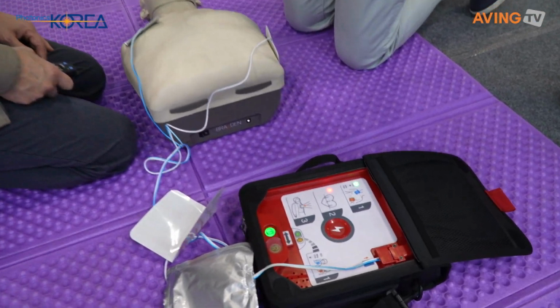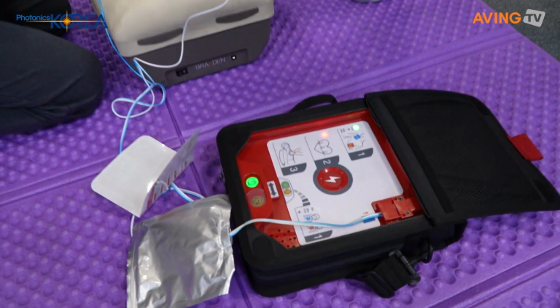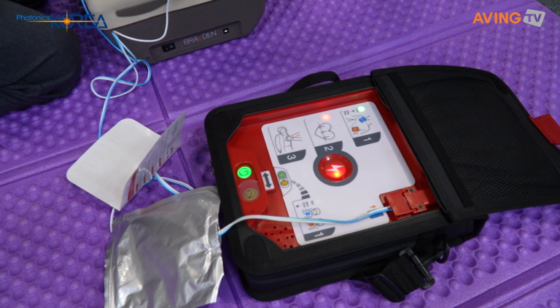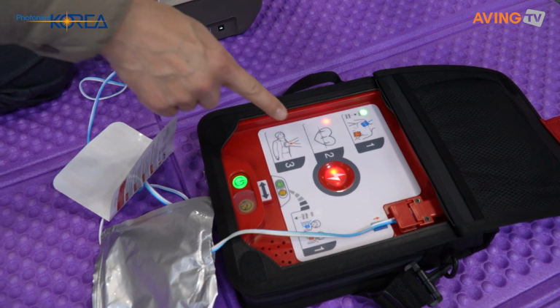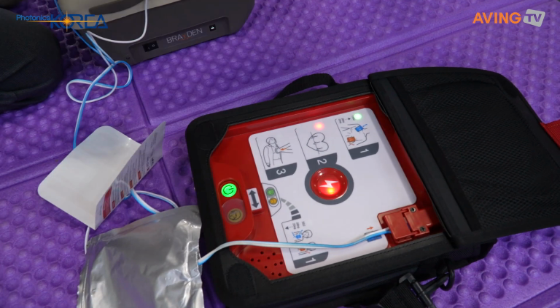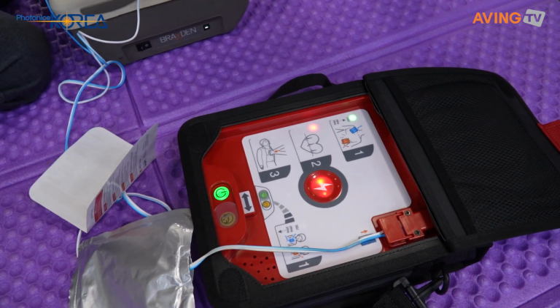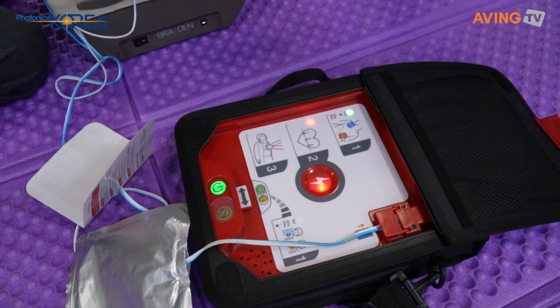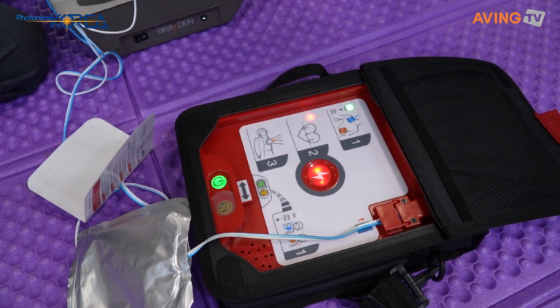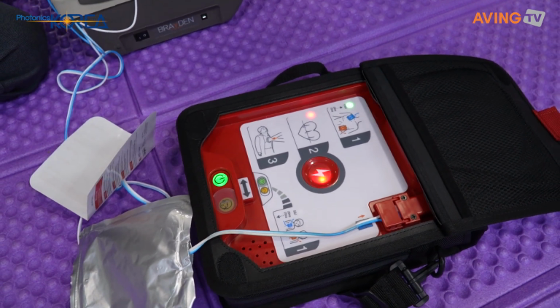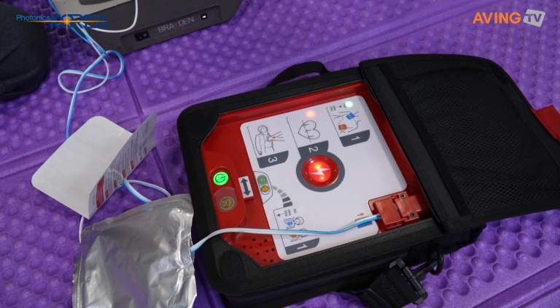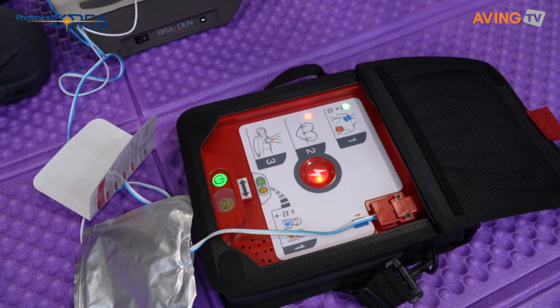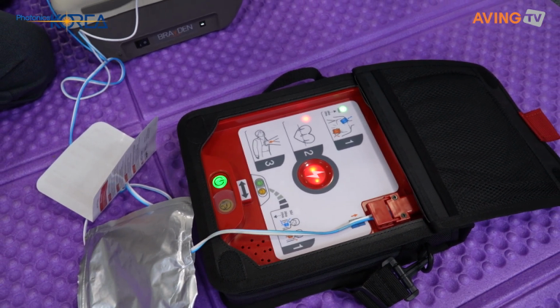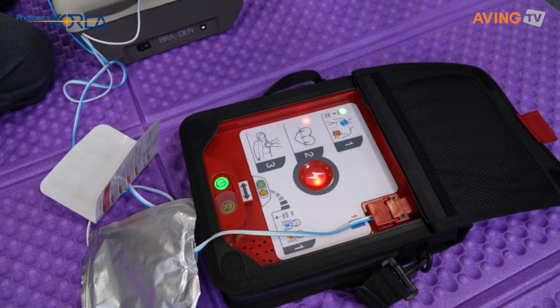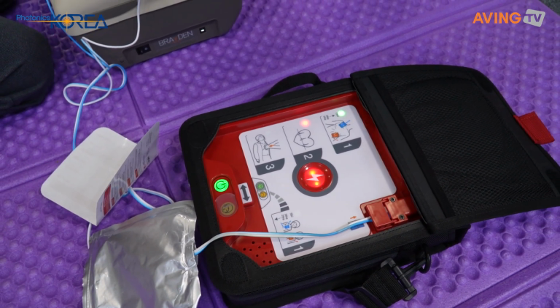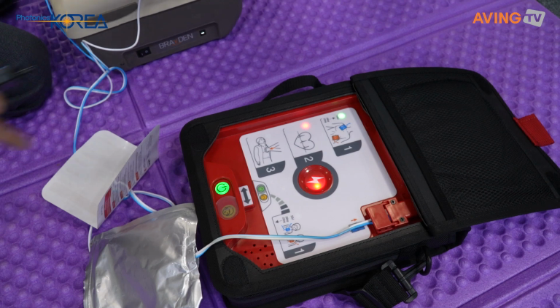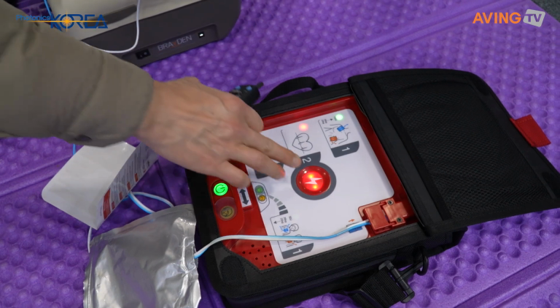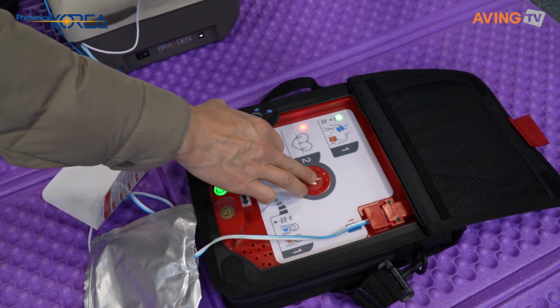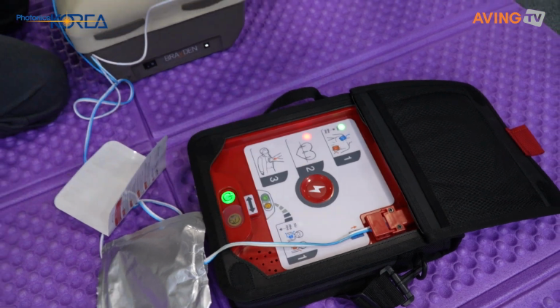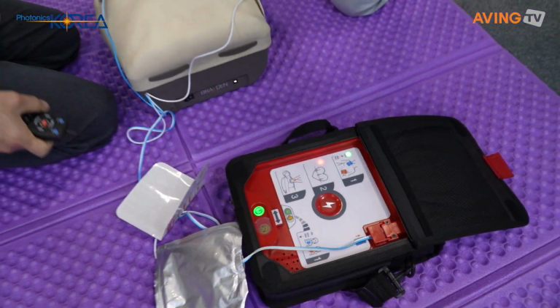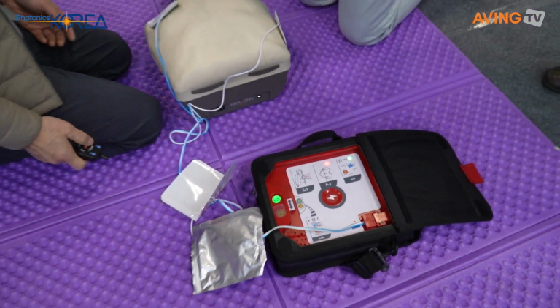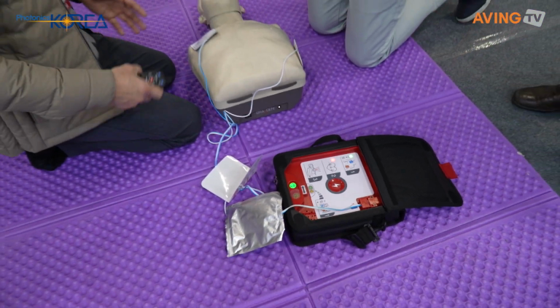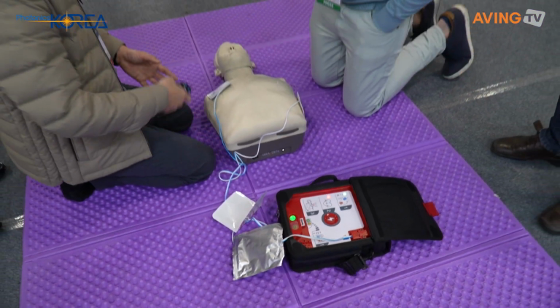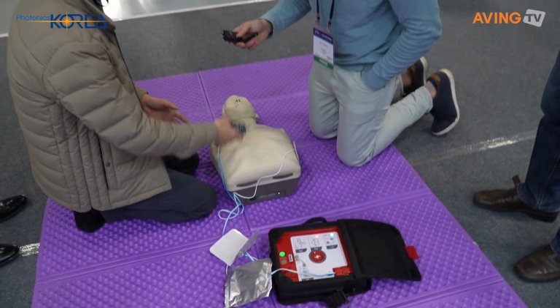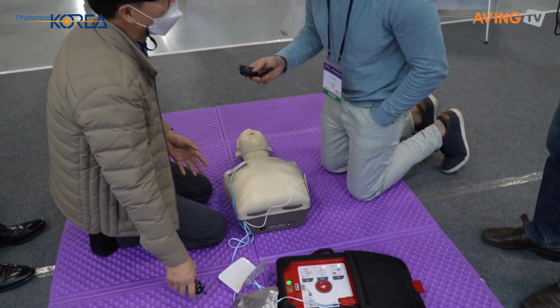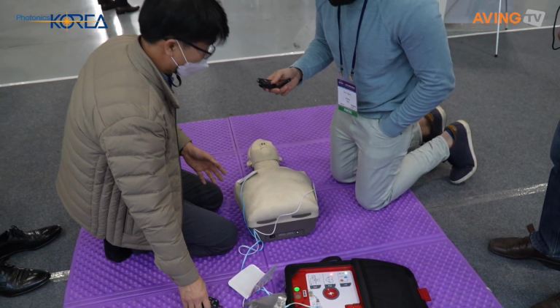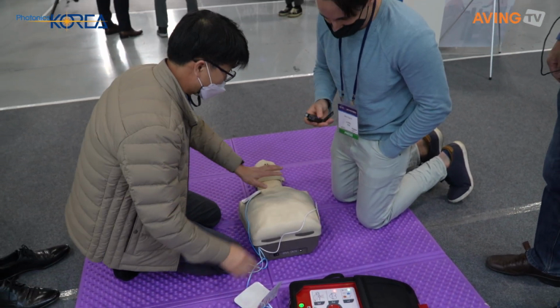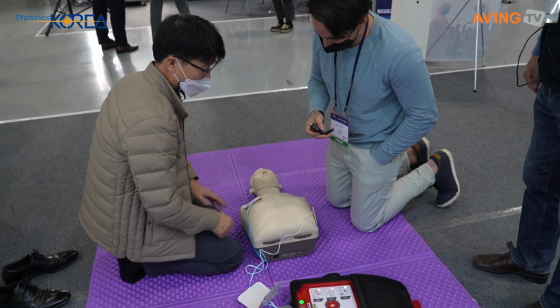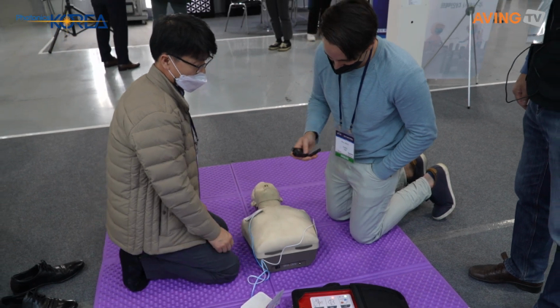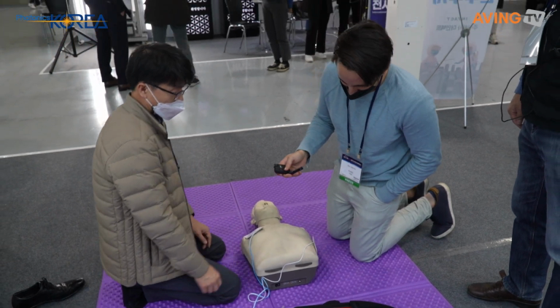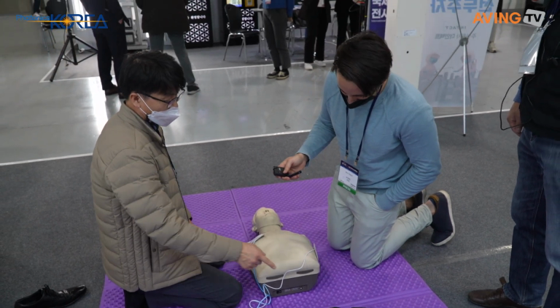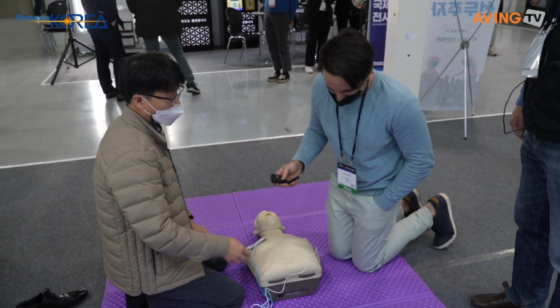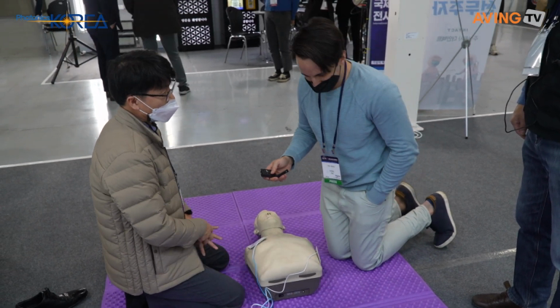What's next? You push the shock button — that's it, the shock is delivered. You did not press the shock button yourself this time. After the shock, you do CPR. The device provides audio guidance with a sound to guide the CPR rhythm.